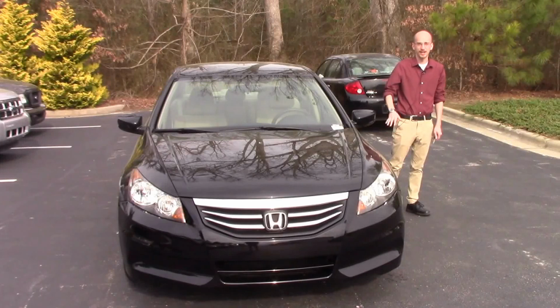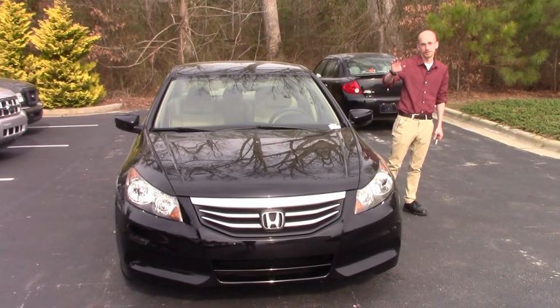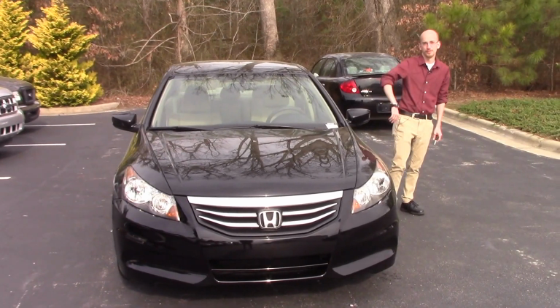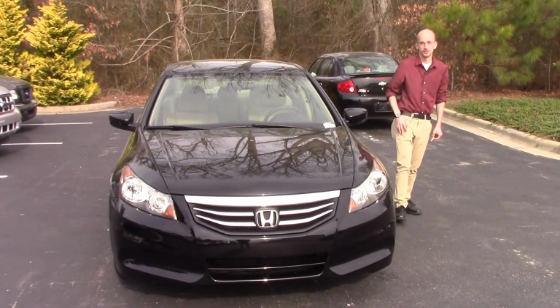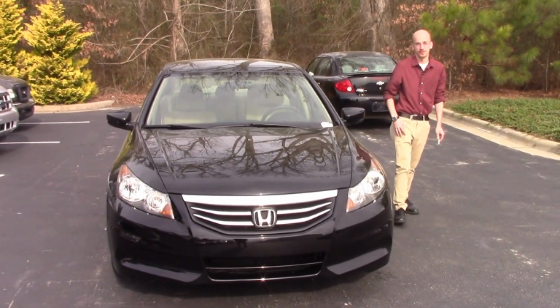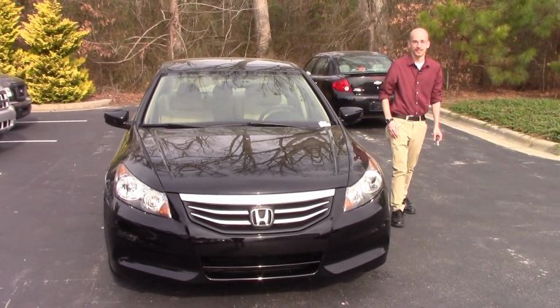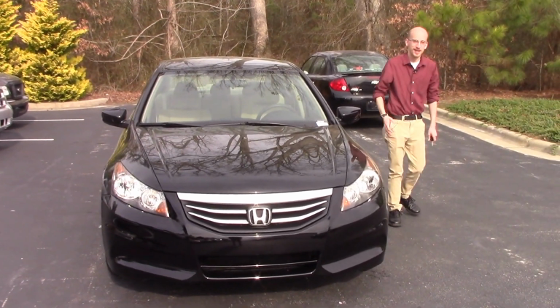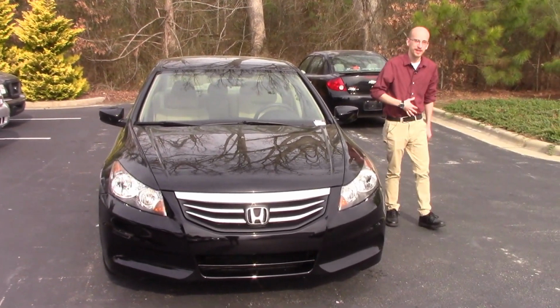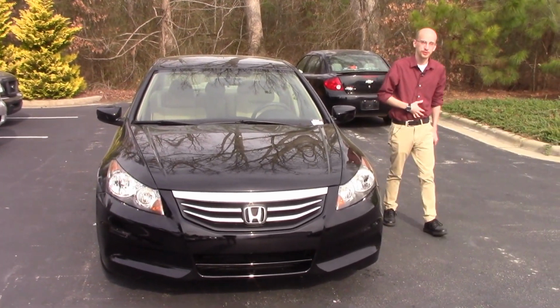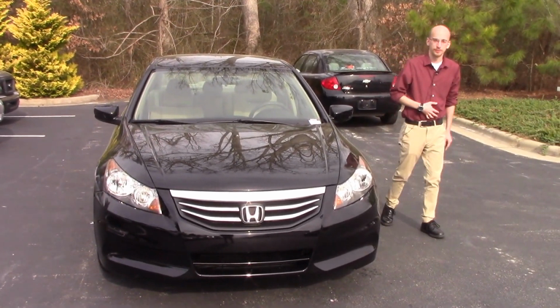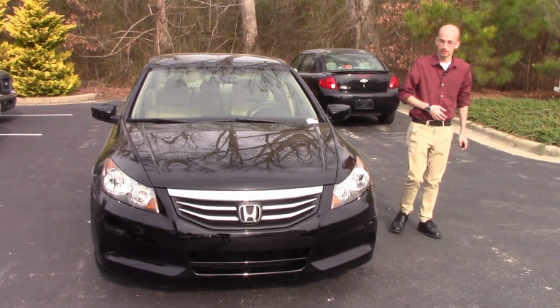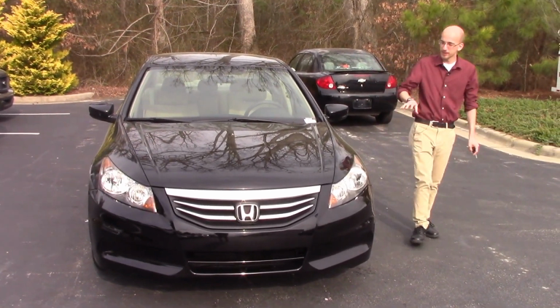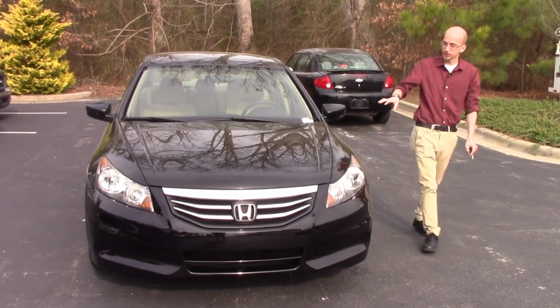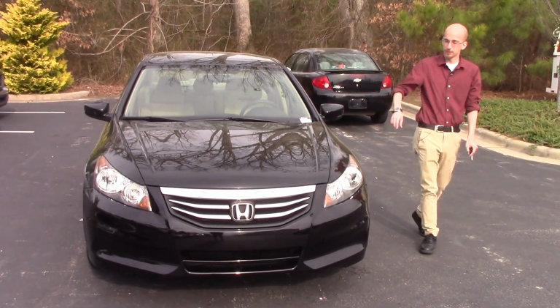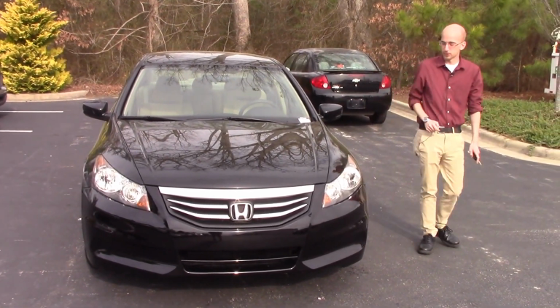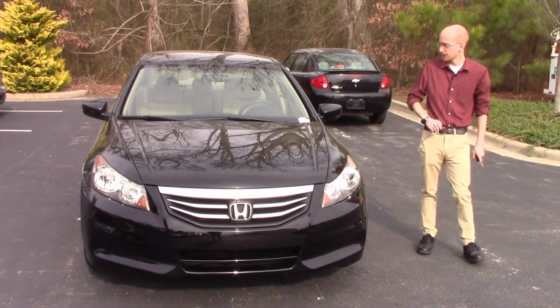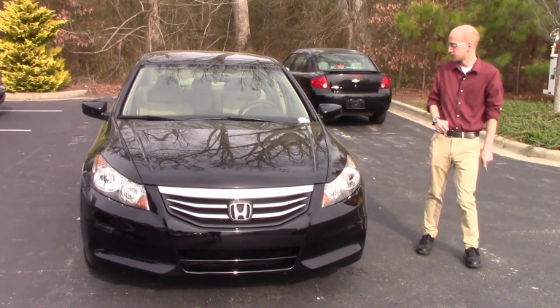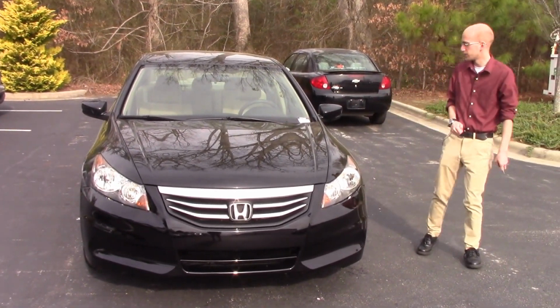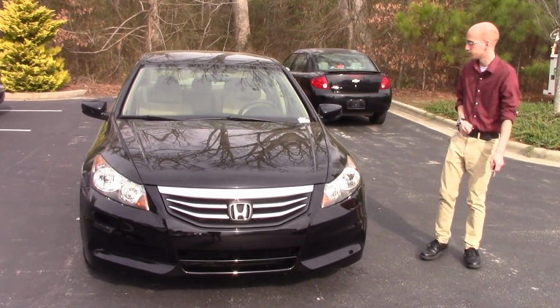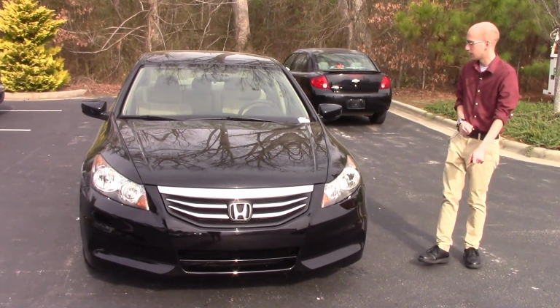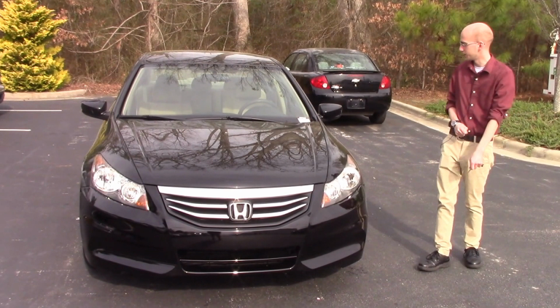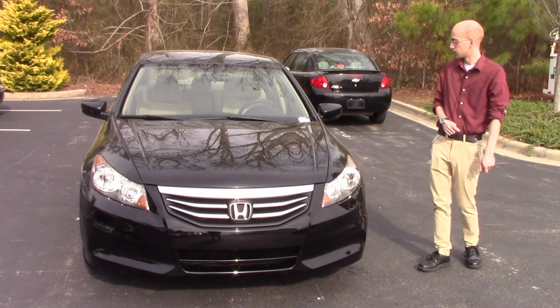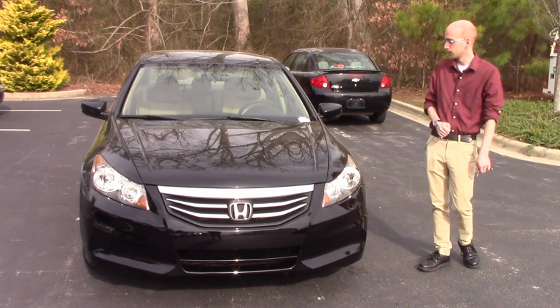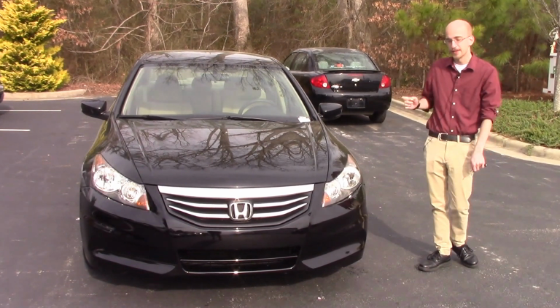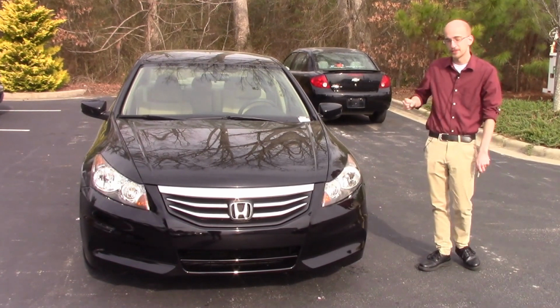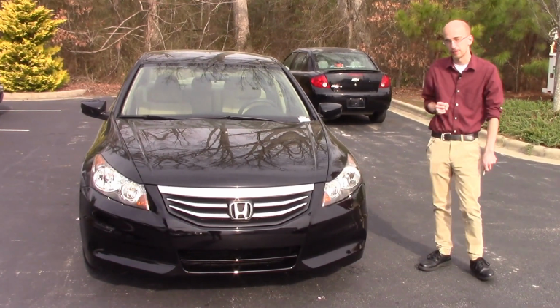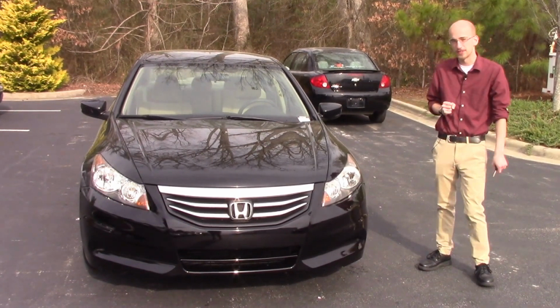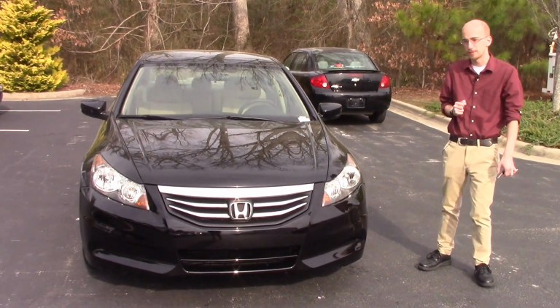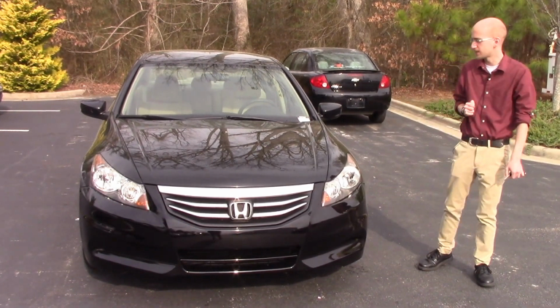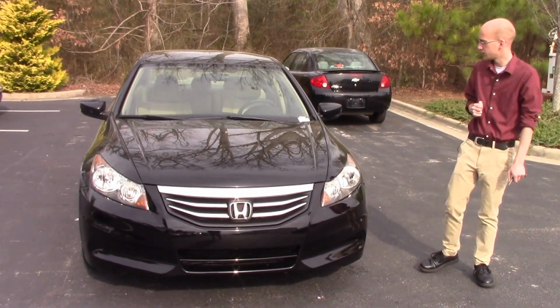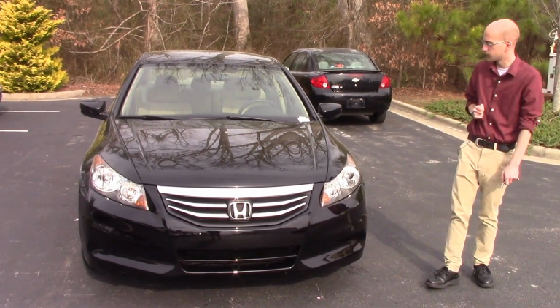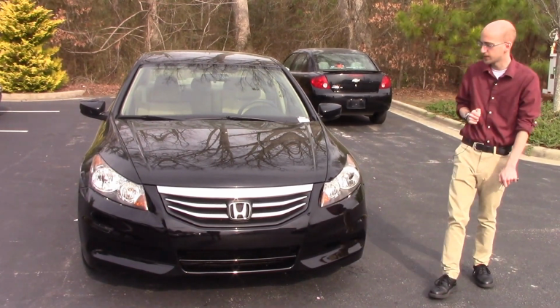Hi, welcome to Hubert Vester Chevrolet. My name is Sean Borkstrom. Today we're taking this beautiful 2012 Honda Accord. Stock number is CP7027.